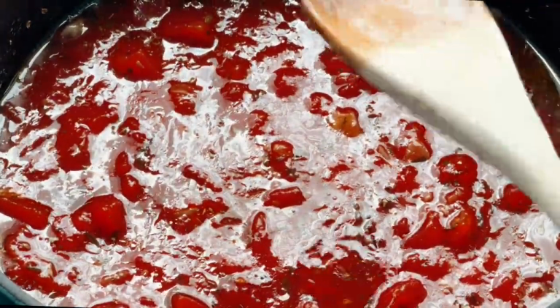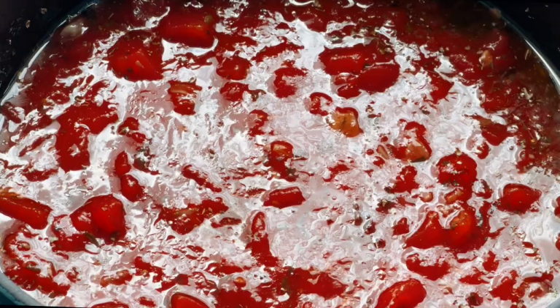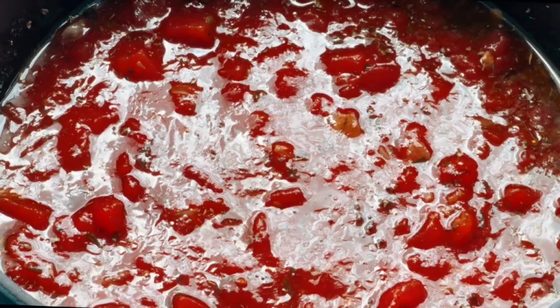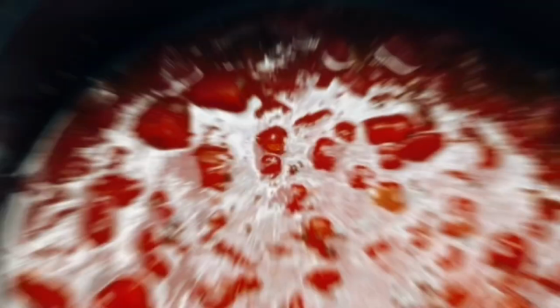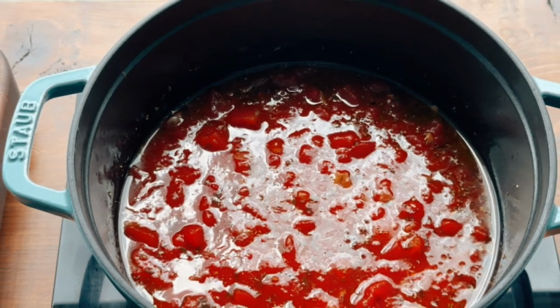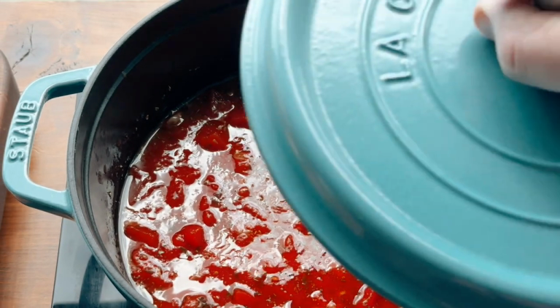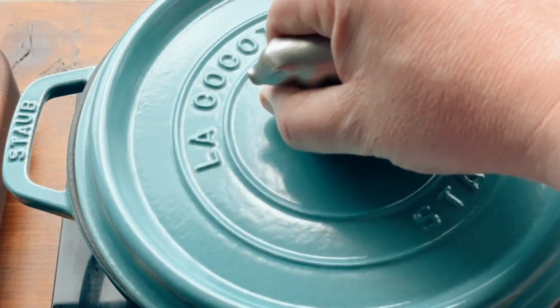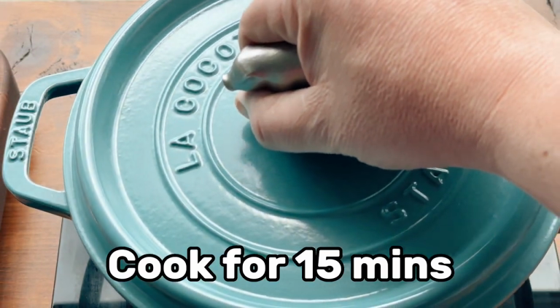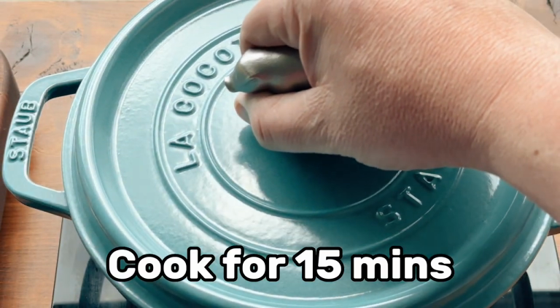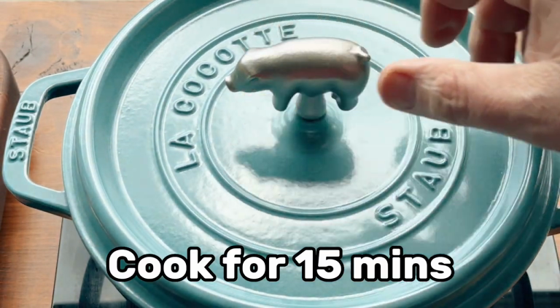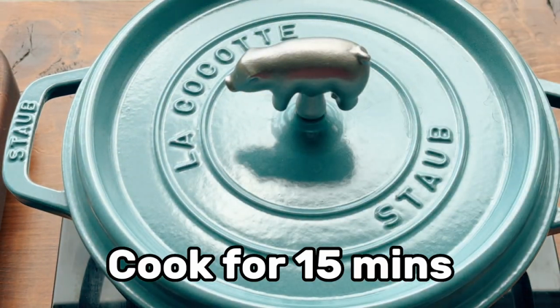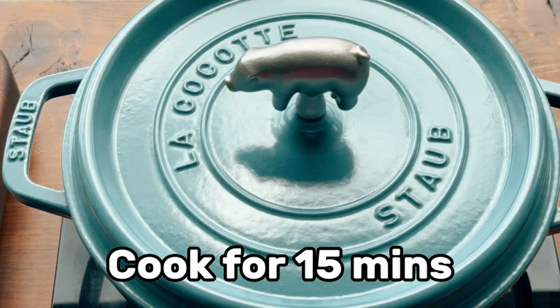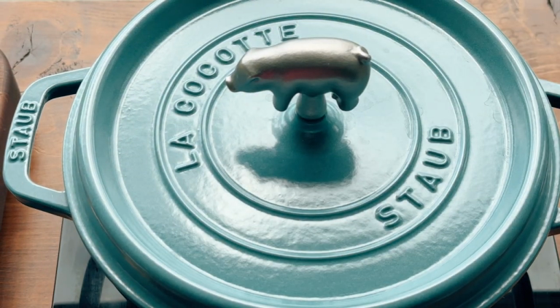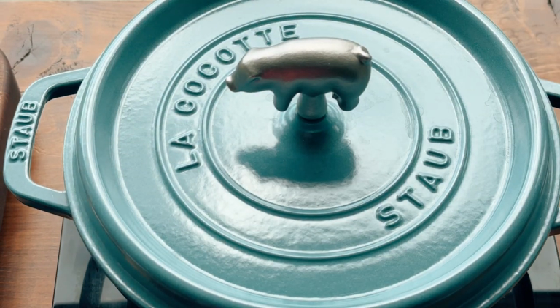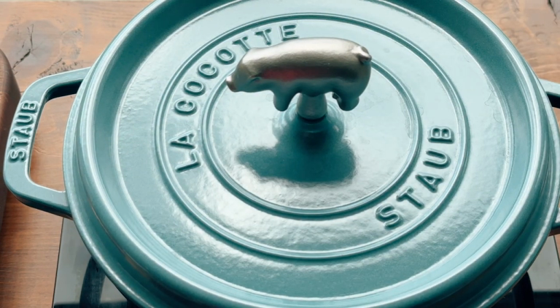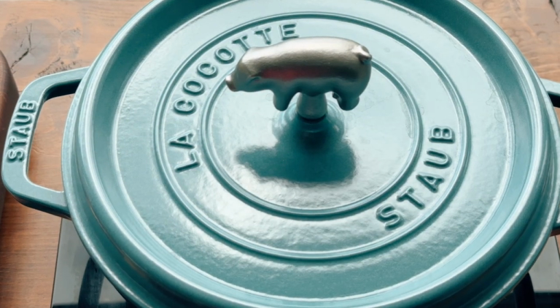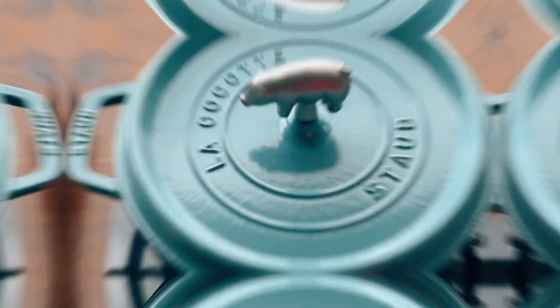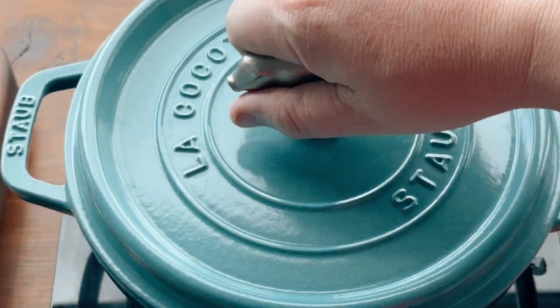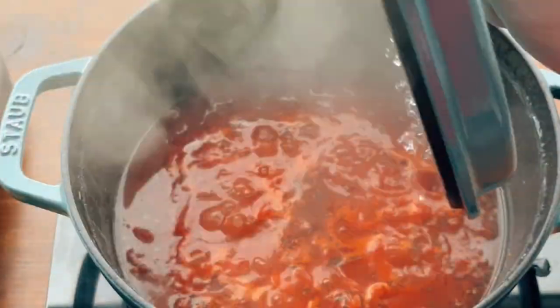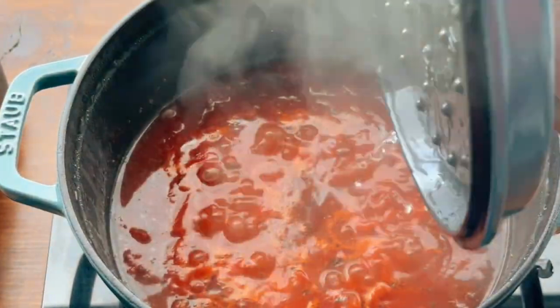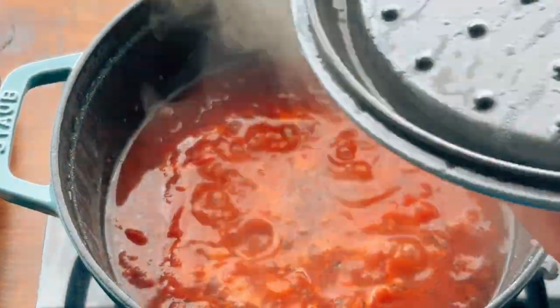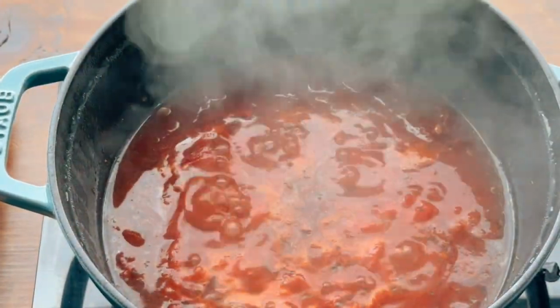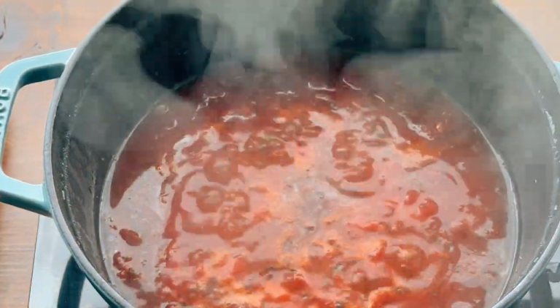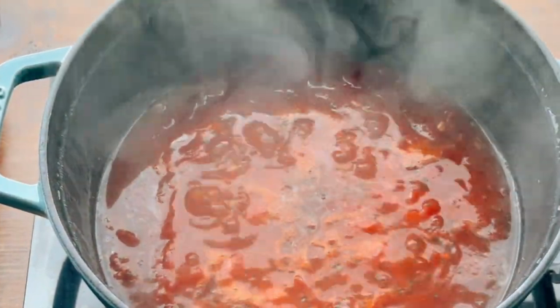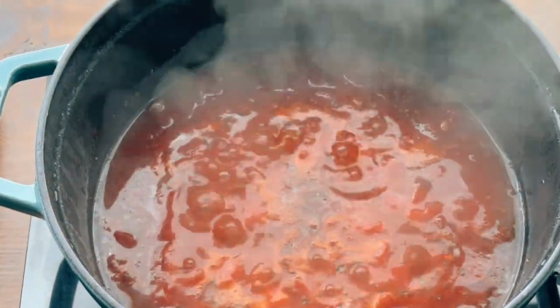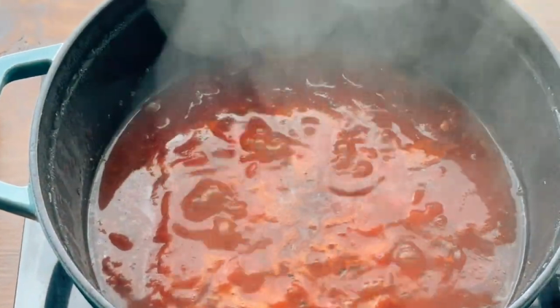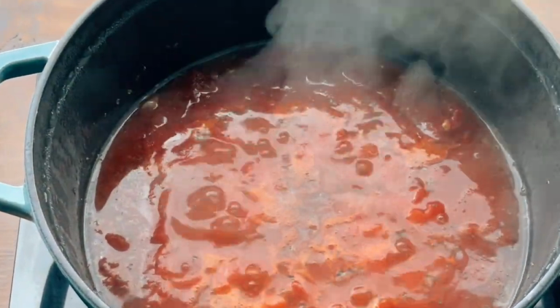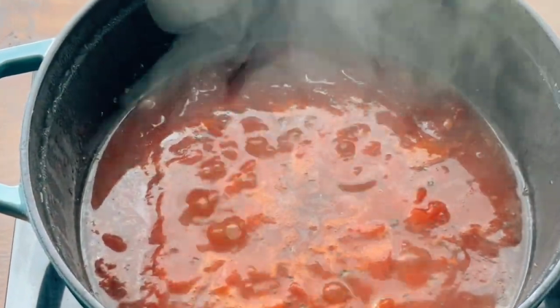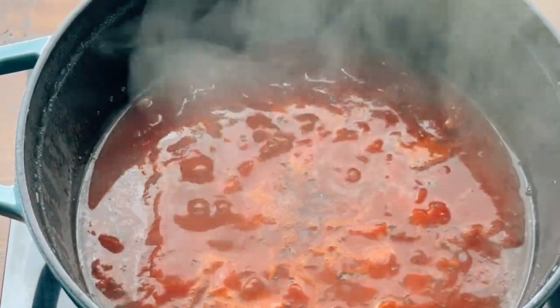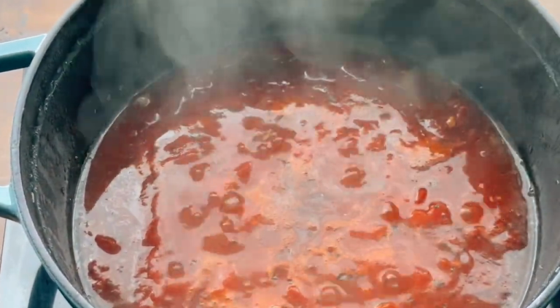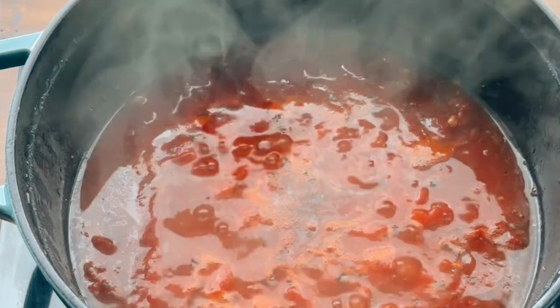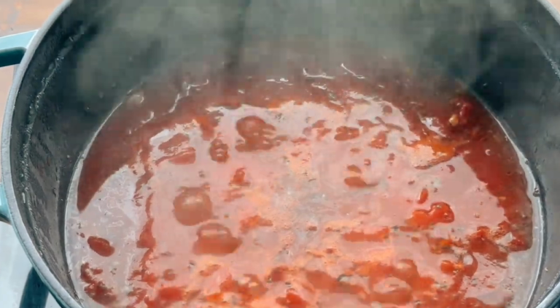Once it's incorporated you're just gonna throw a lid on it and let it cook for 15 minutes. Stir it occasionally because you don't want any scorched pieces on the bottom. If you get black pieces just throw it out because it's gonna taste burnt.